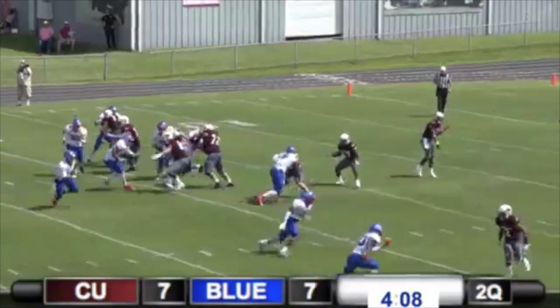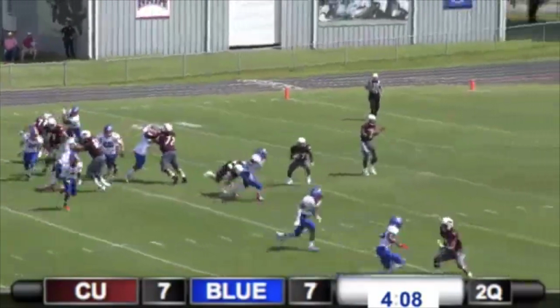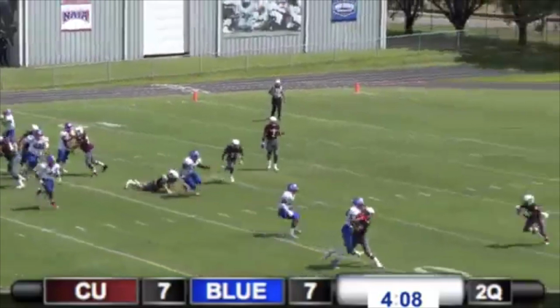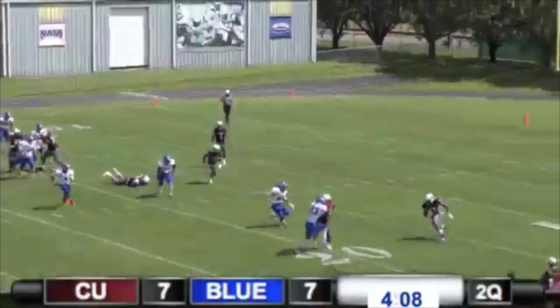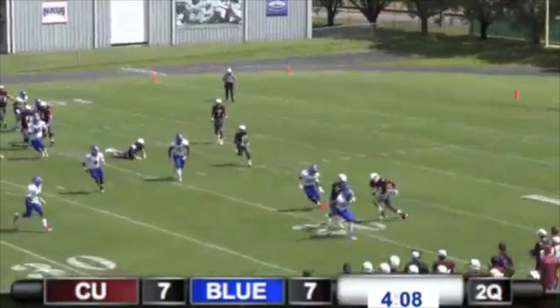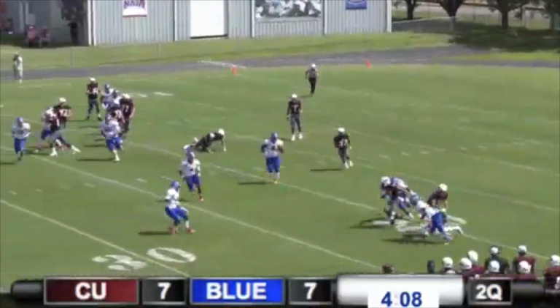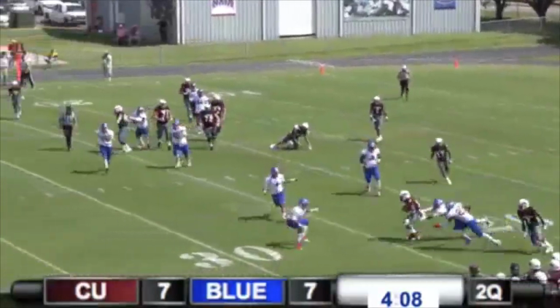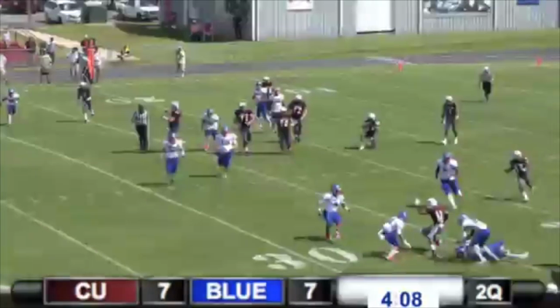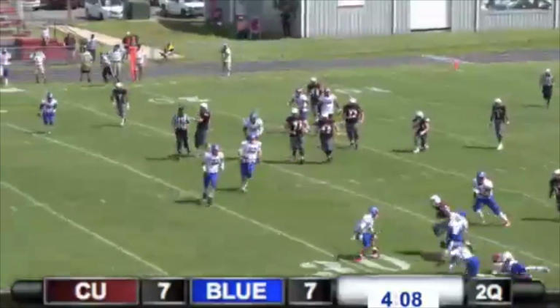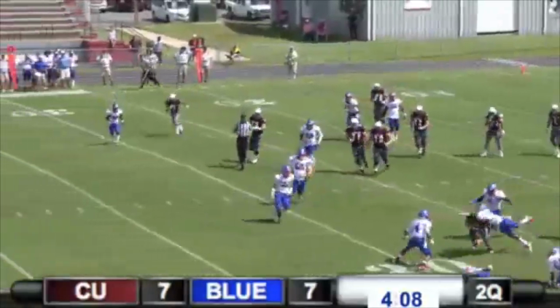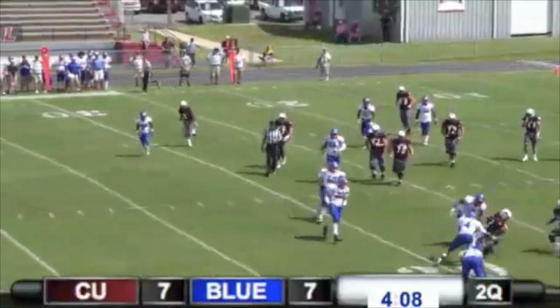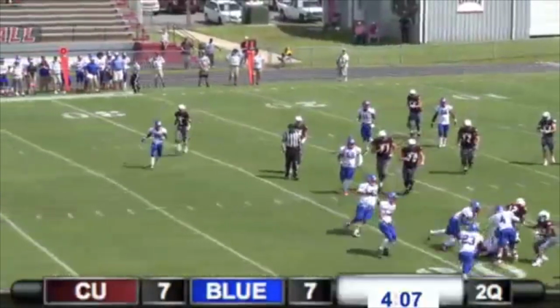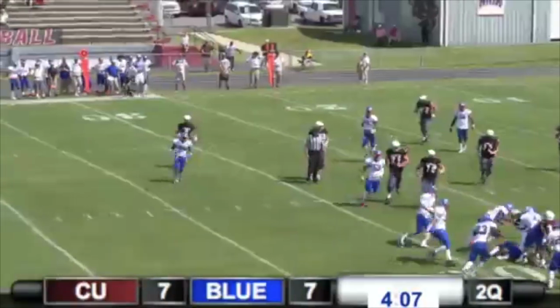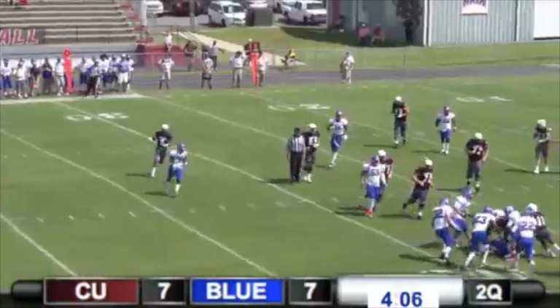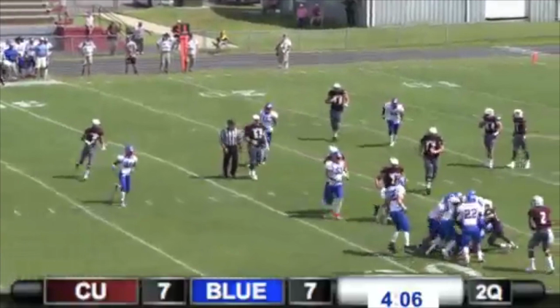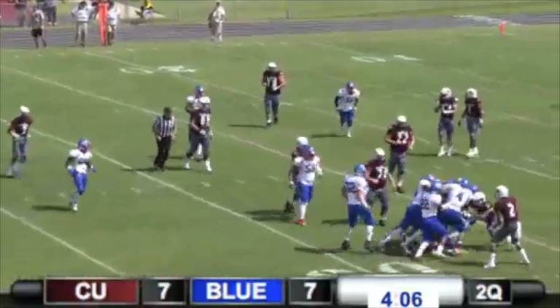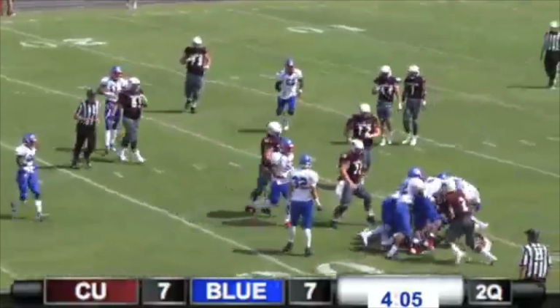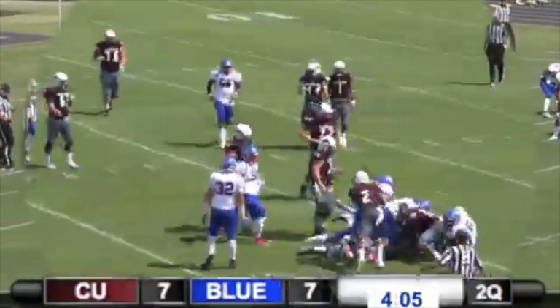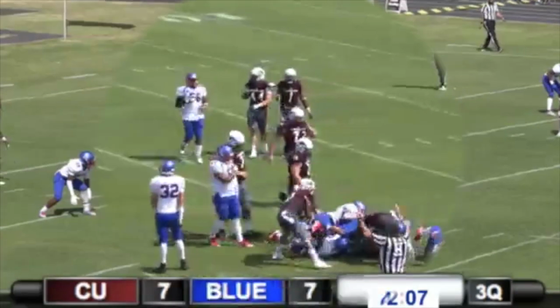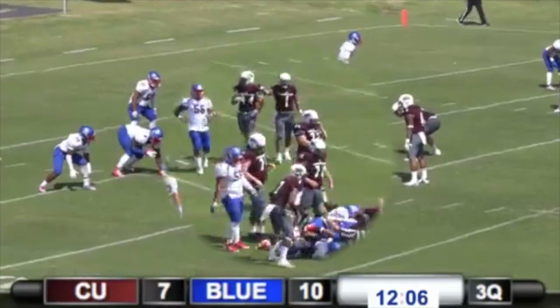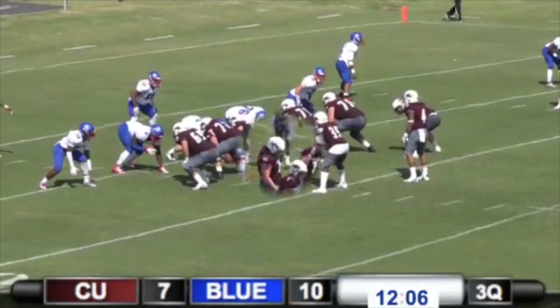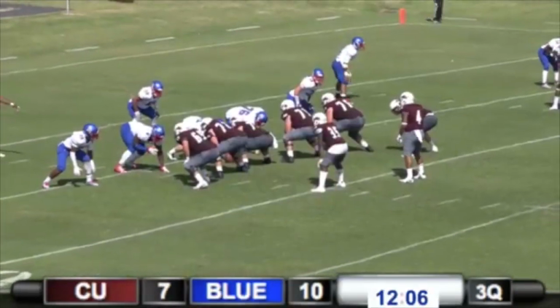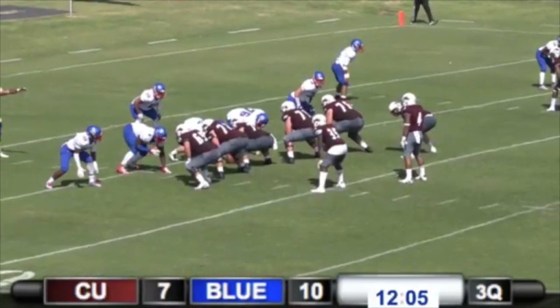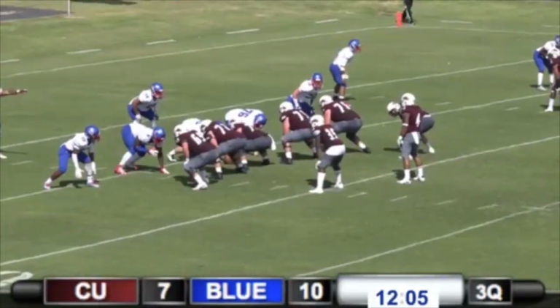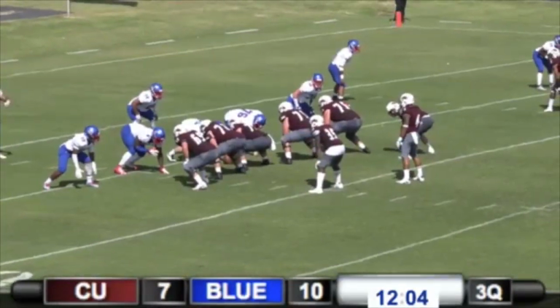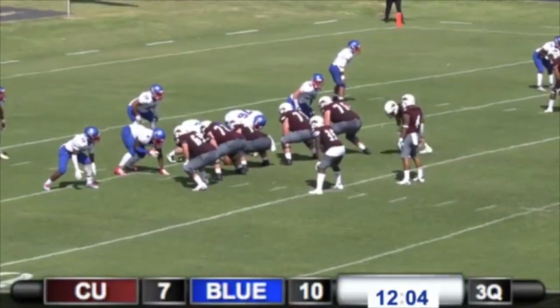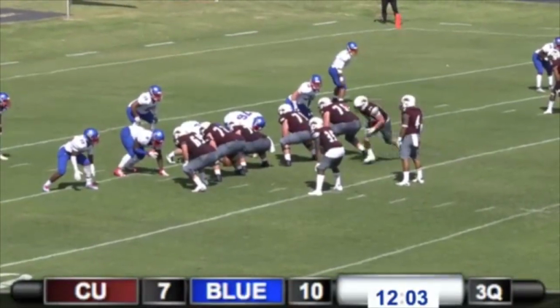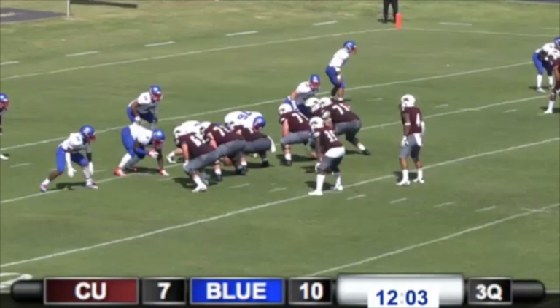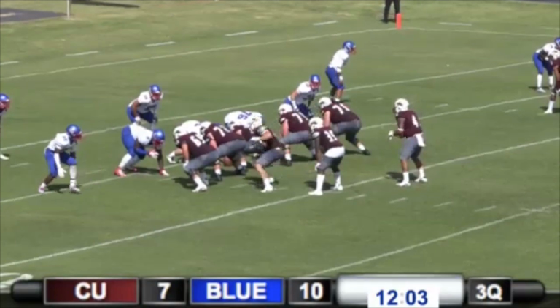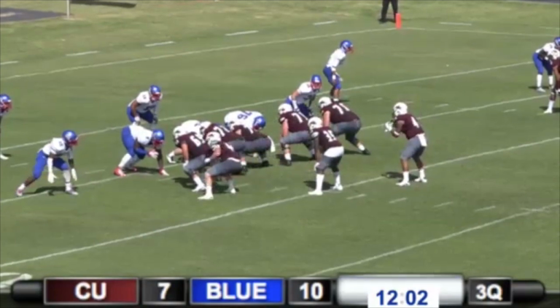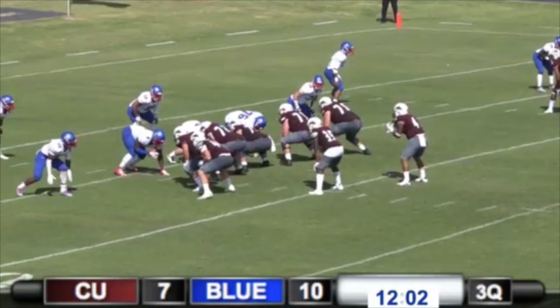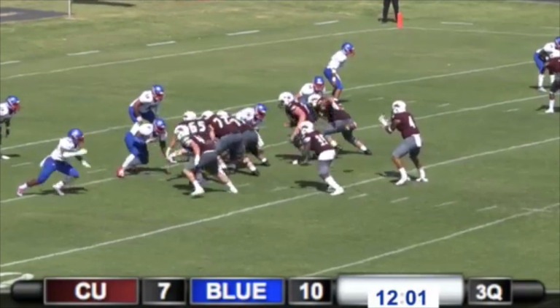Huntley throws it out to the flat, nice grab, makes the catch. Rogers spinning for extra yardage. Chris Parker is a halfback — now they send motion from right to left.